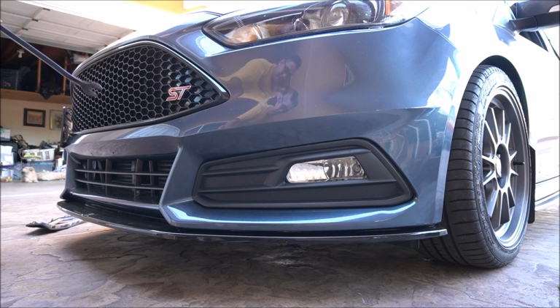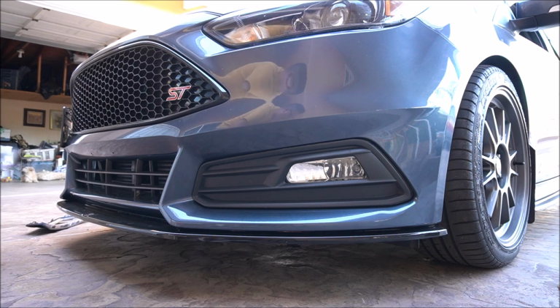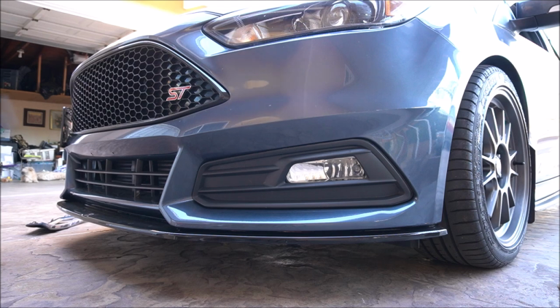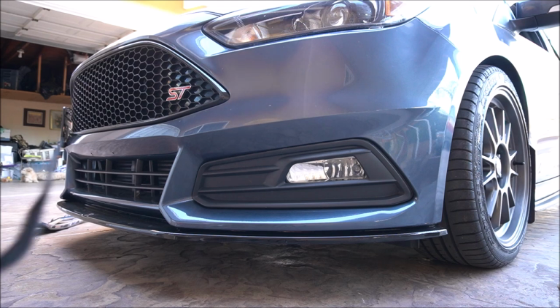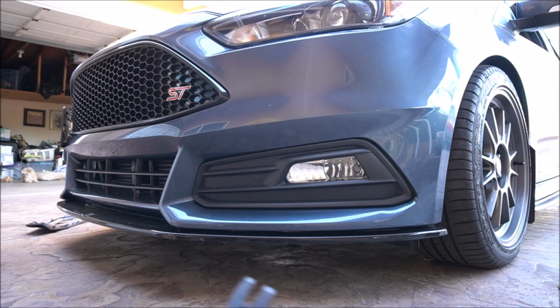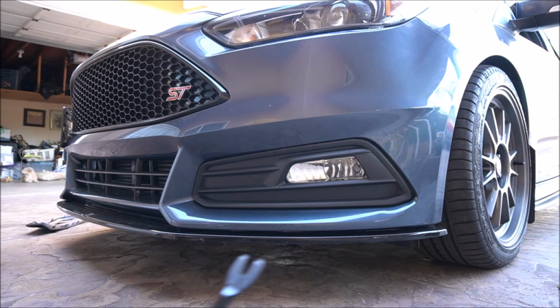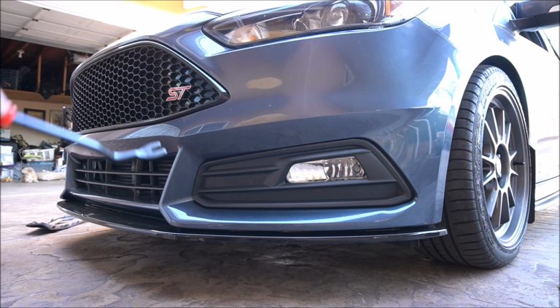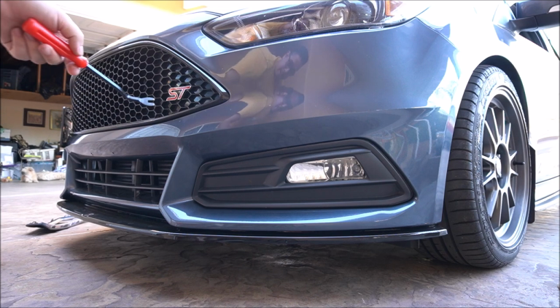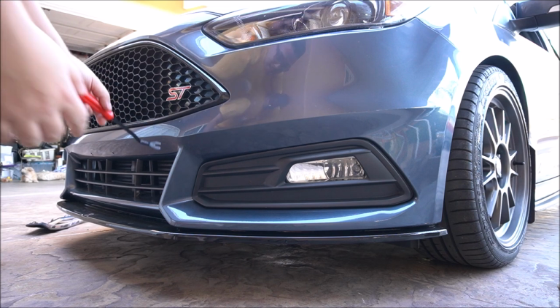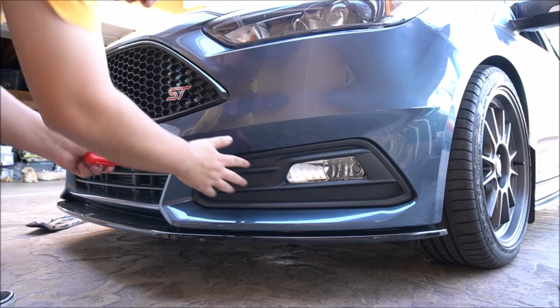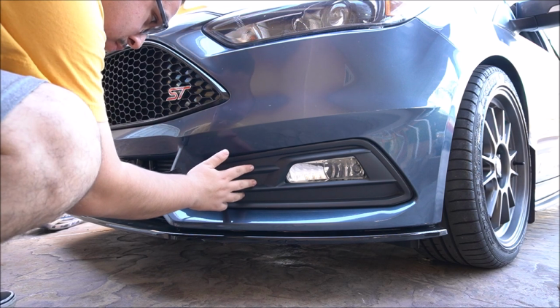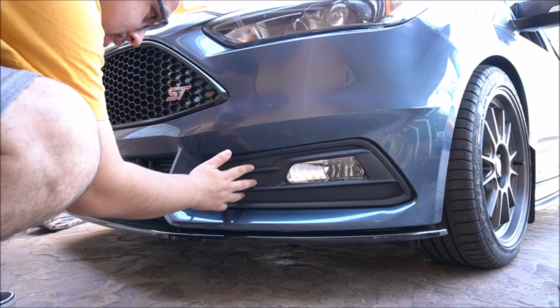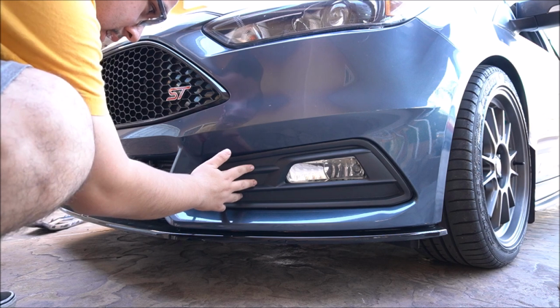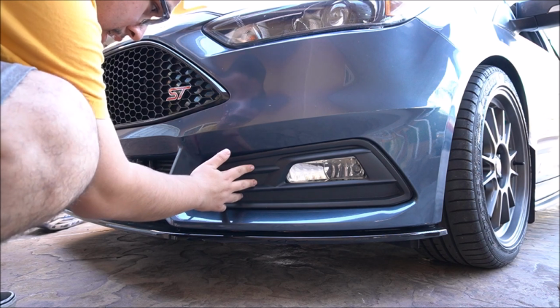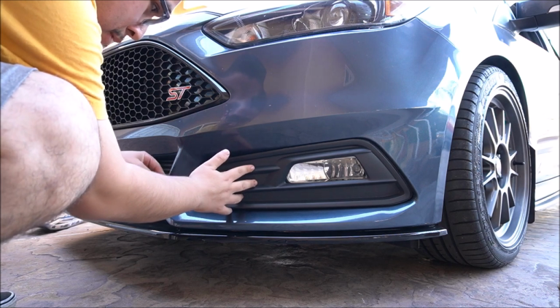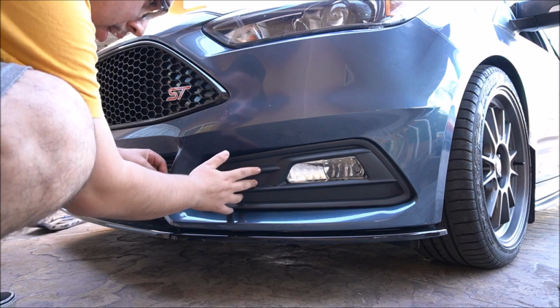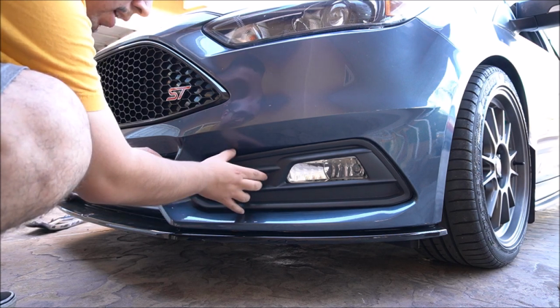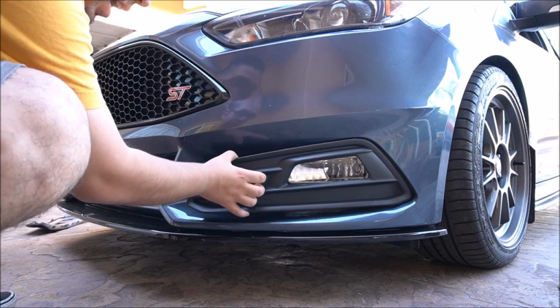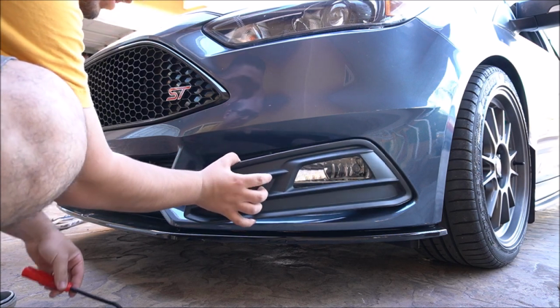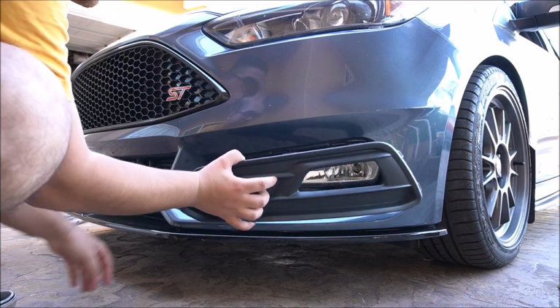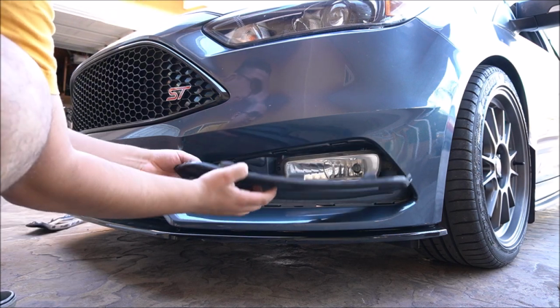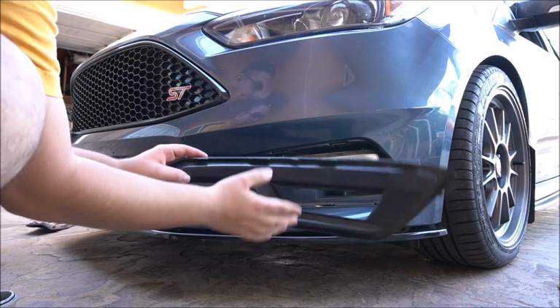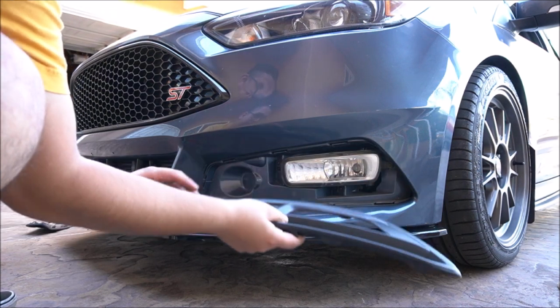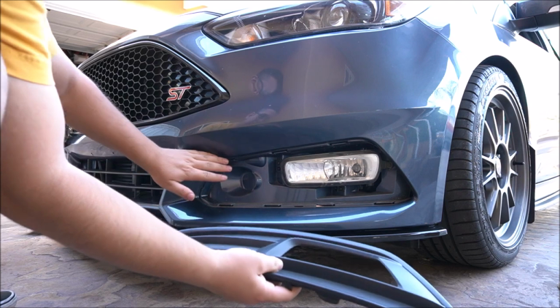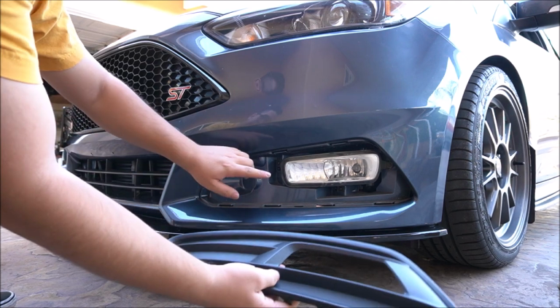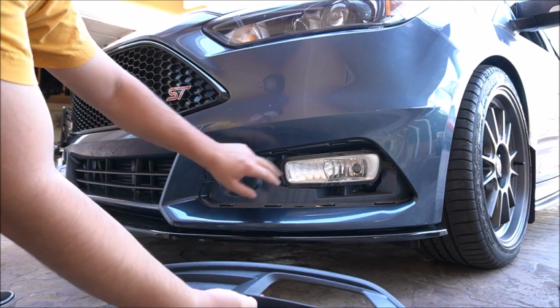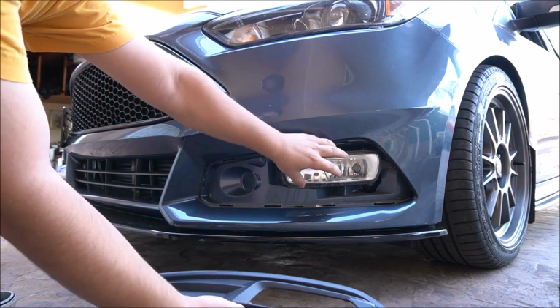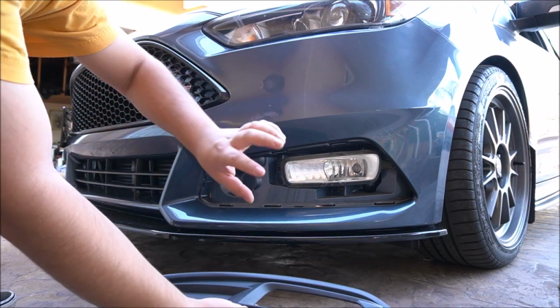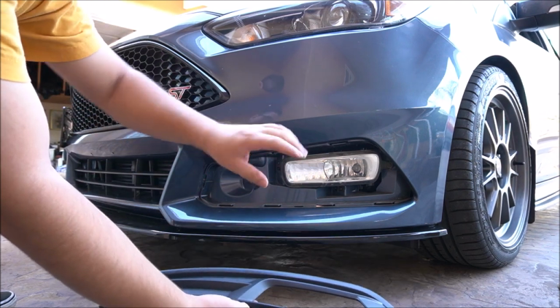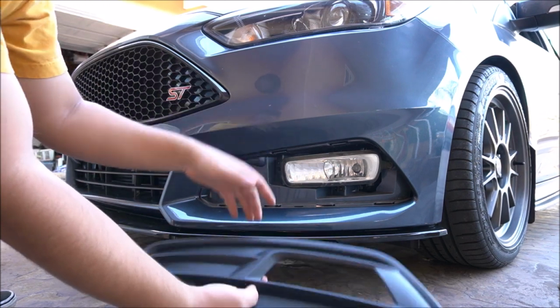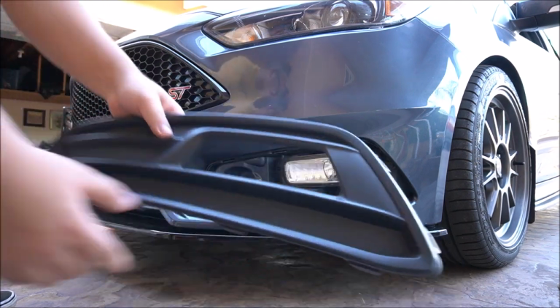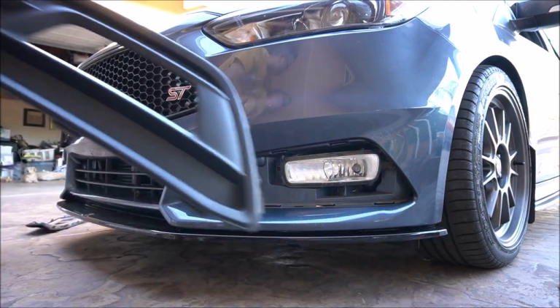I've already pulled it out myself, but you're just going to want to put this in here and pop it off. The headlight housing comes out, so you can access the bolts, pull the headlamp out, and just replace your bulbs that way.